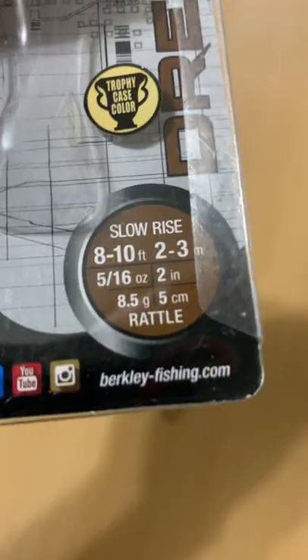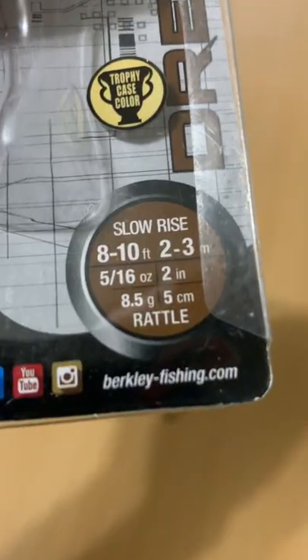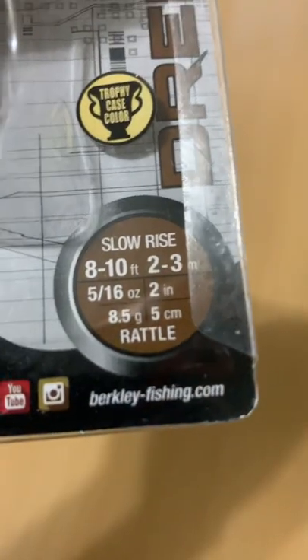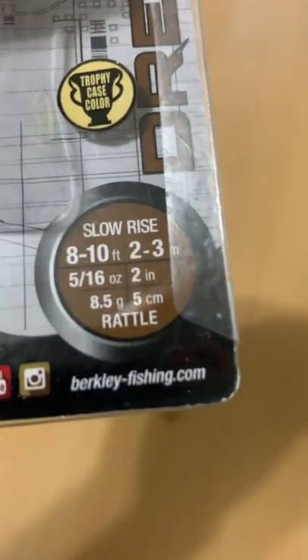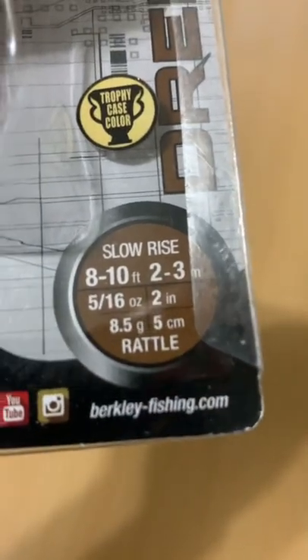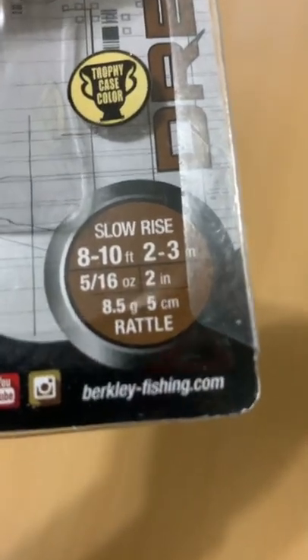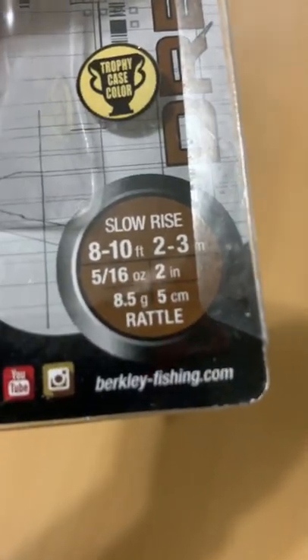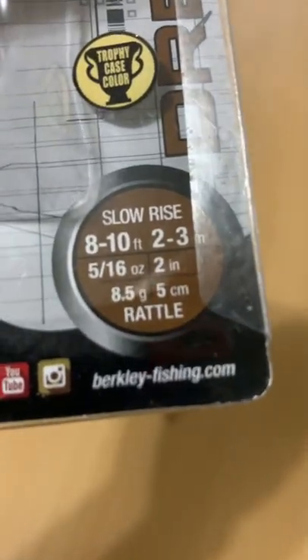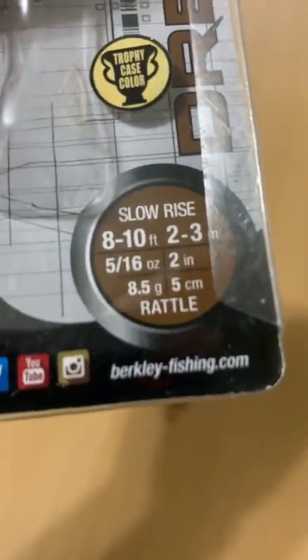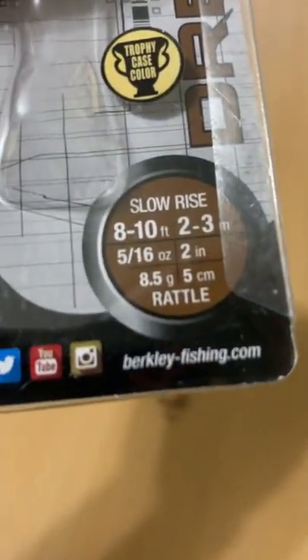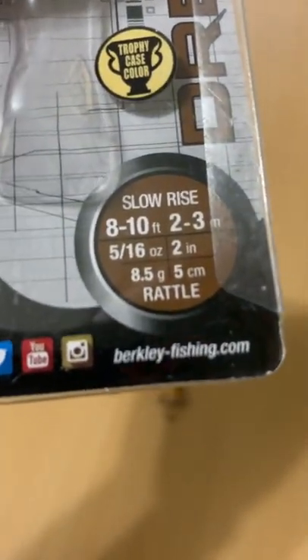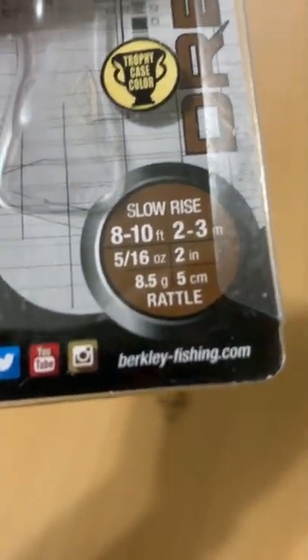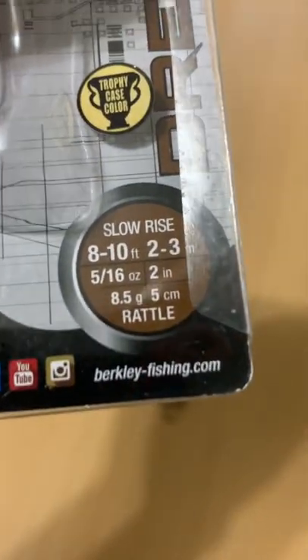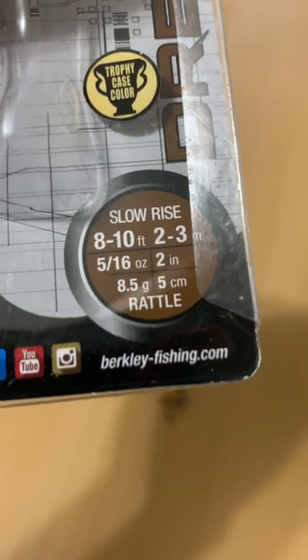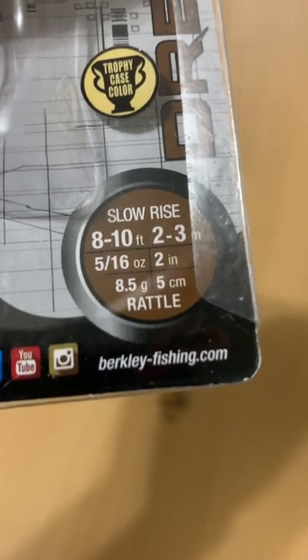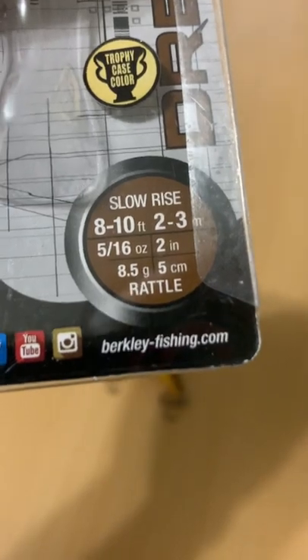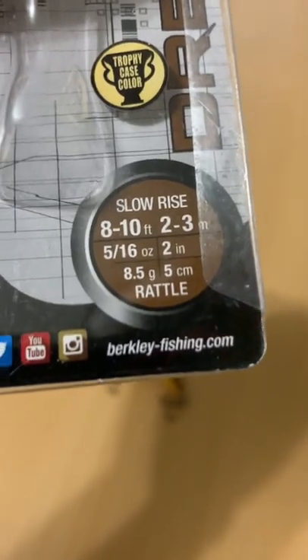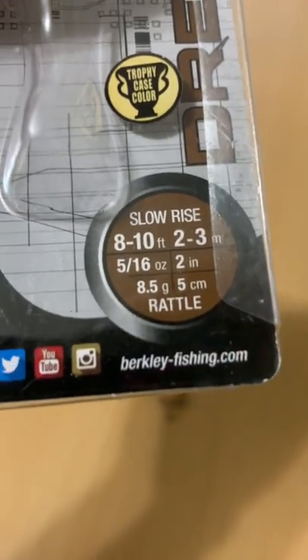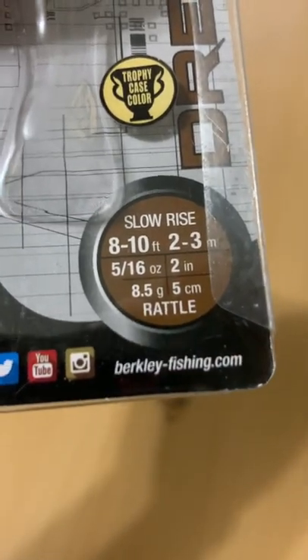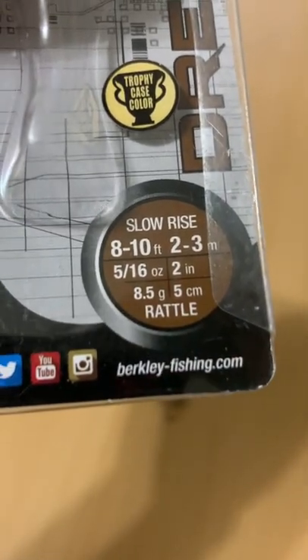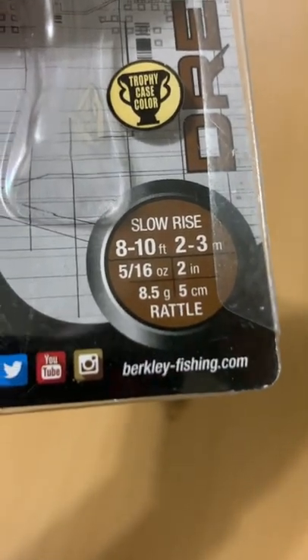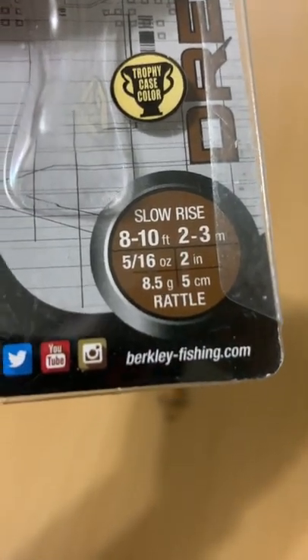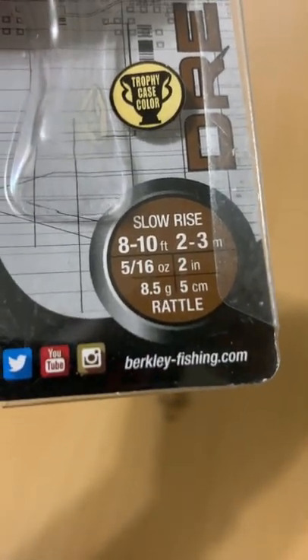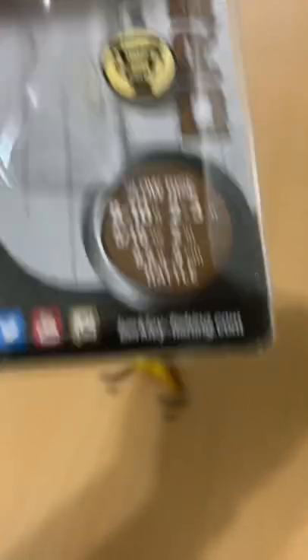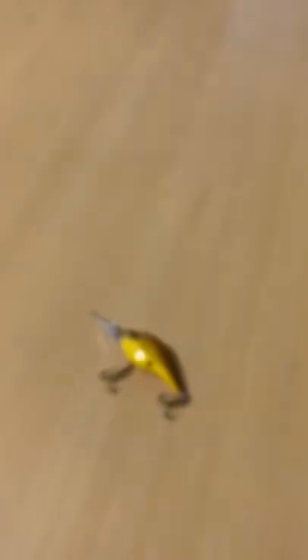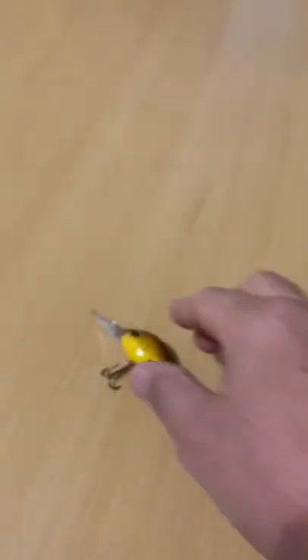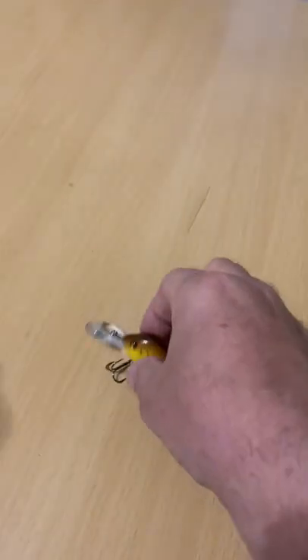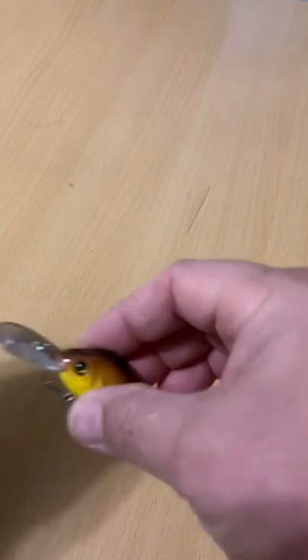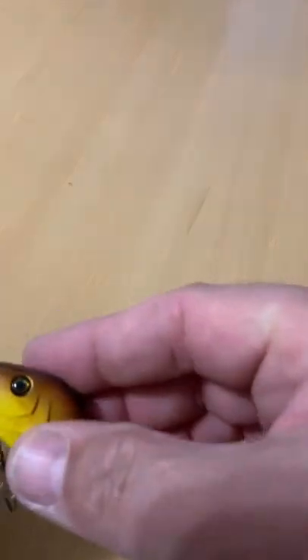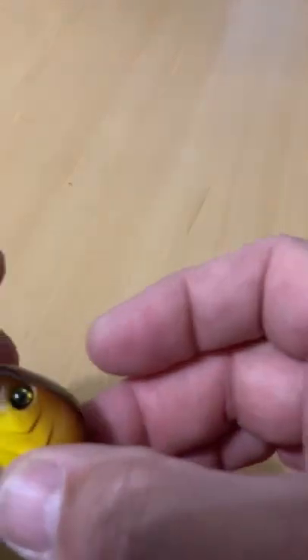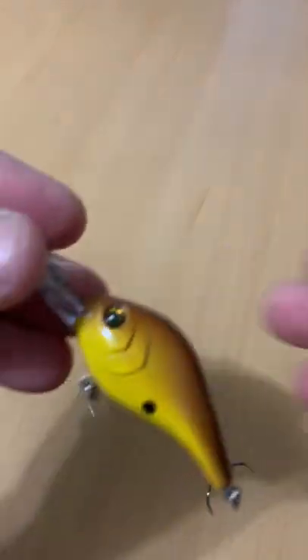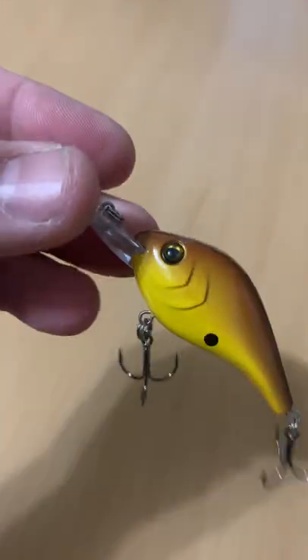It's listed as a slow-rise, 8-10-foot running, rattling 5/16-ounce, 2-inch crankbait.